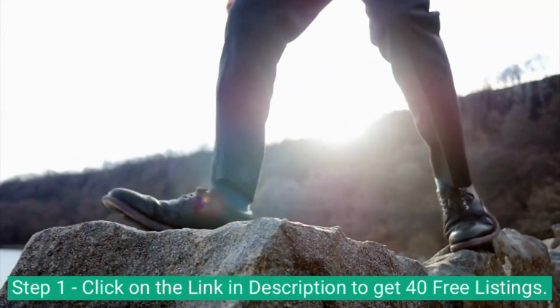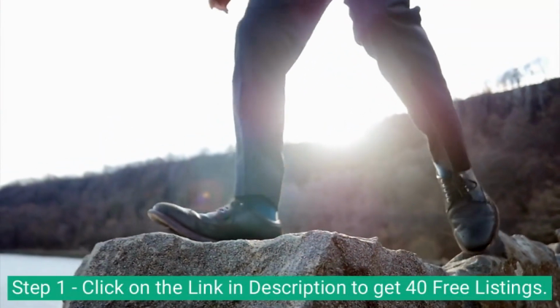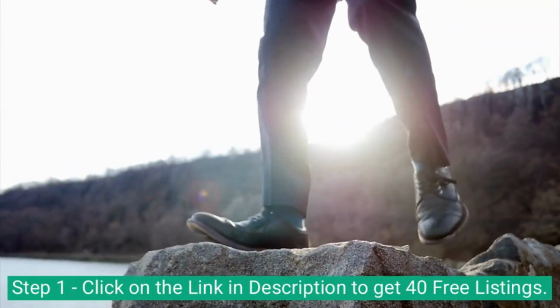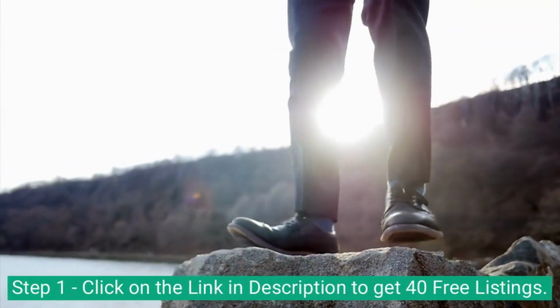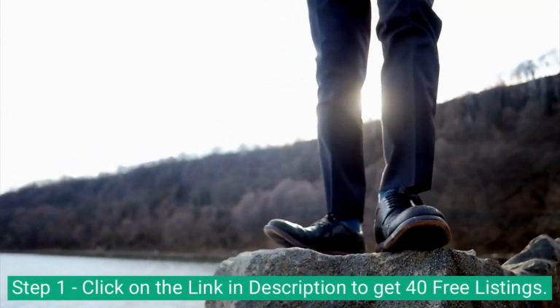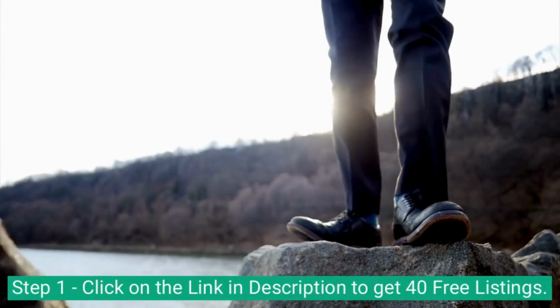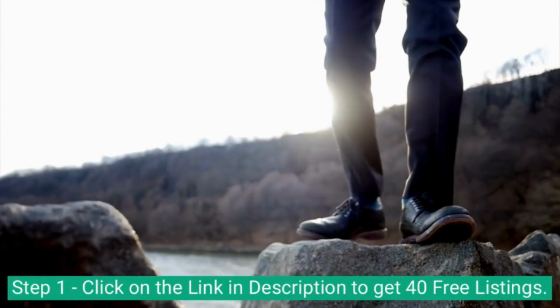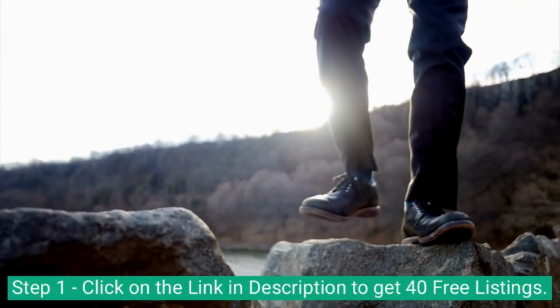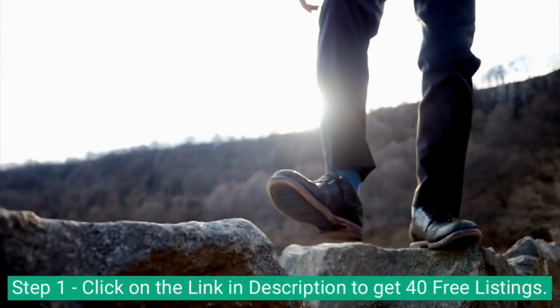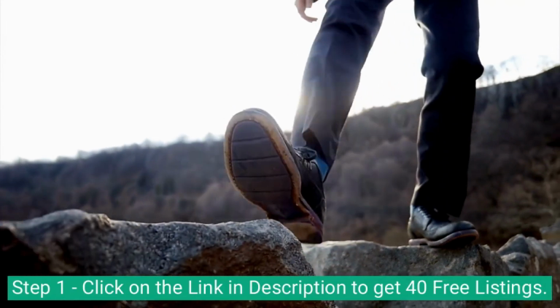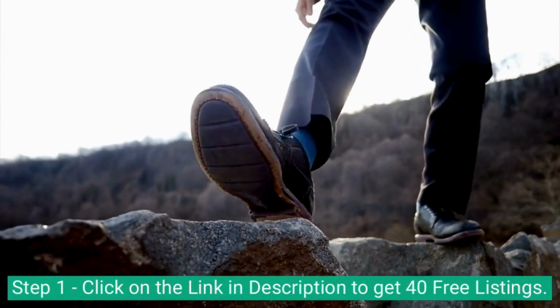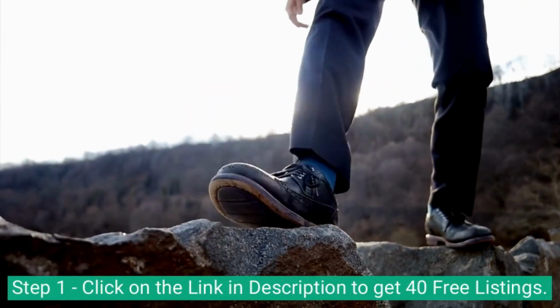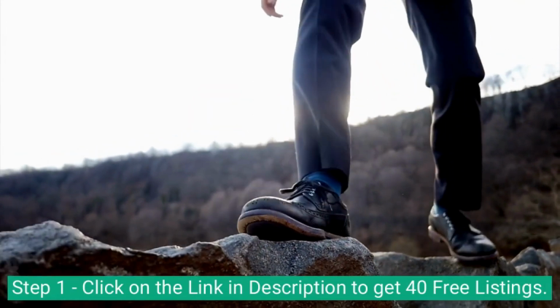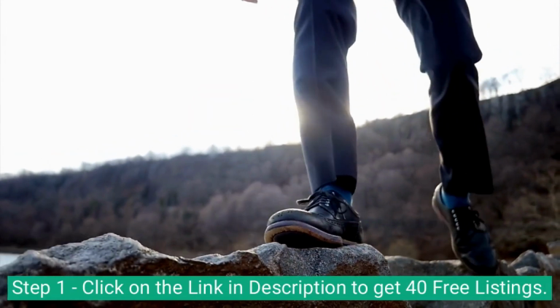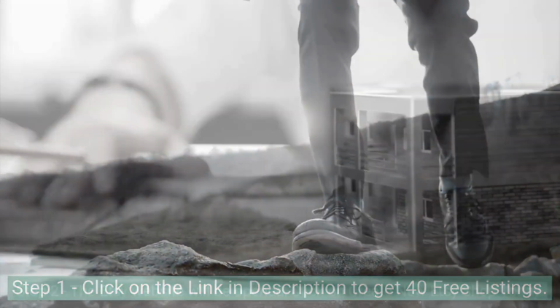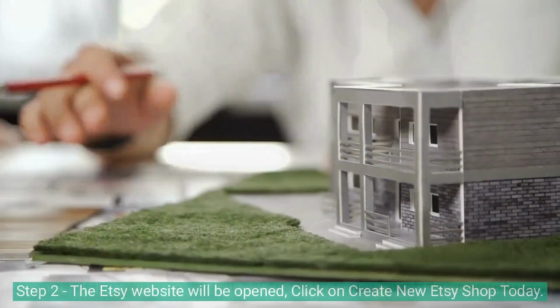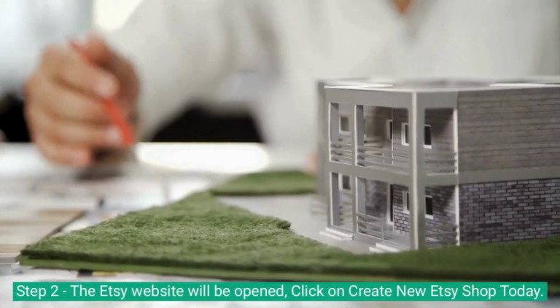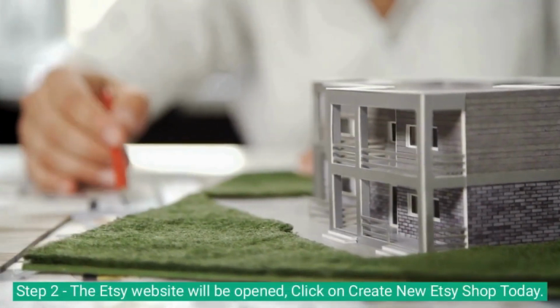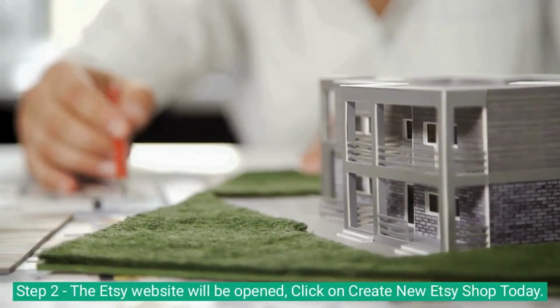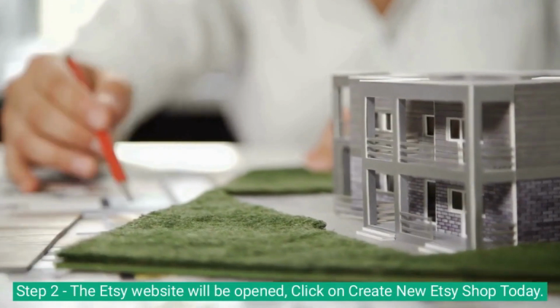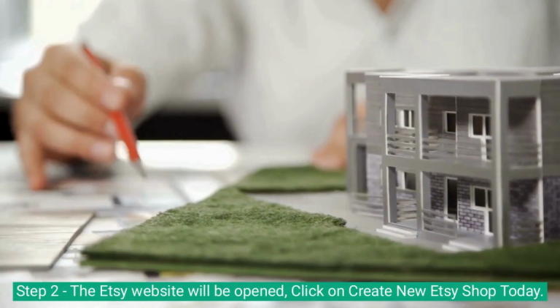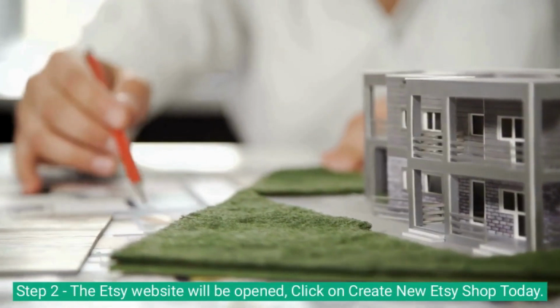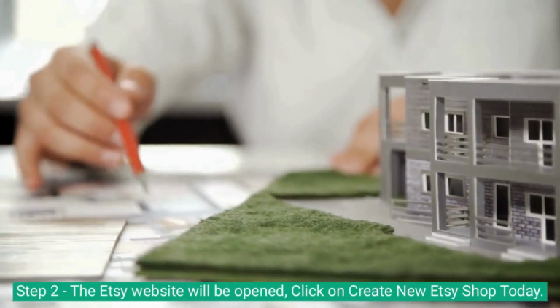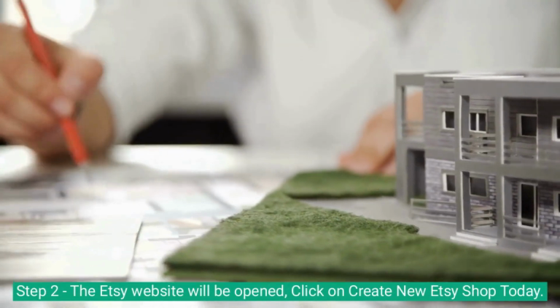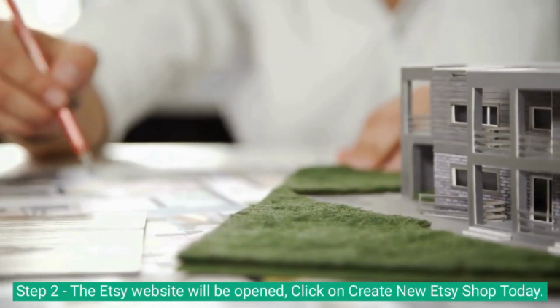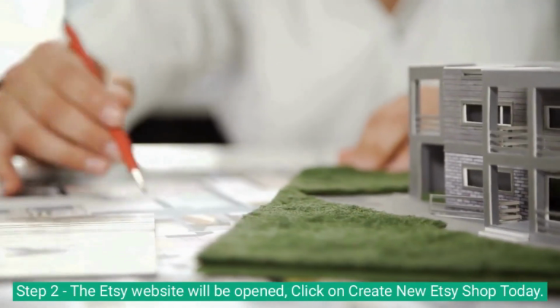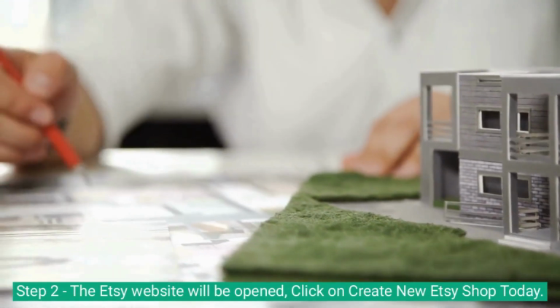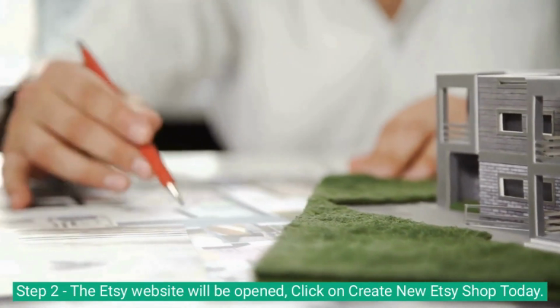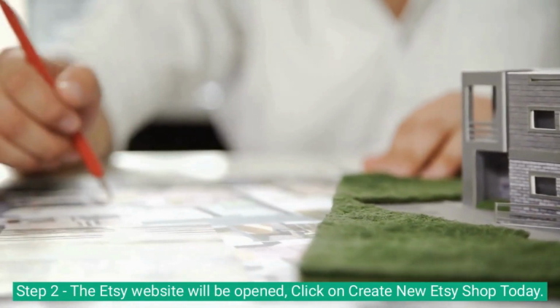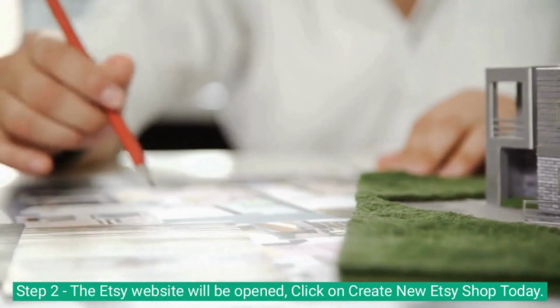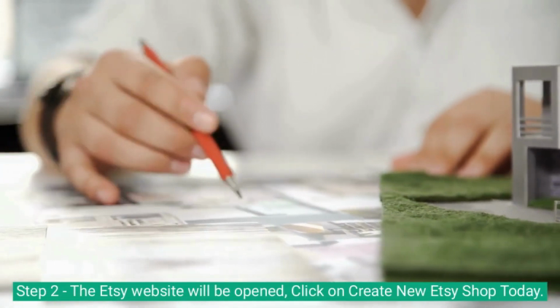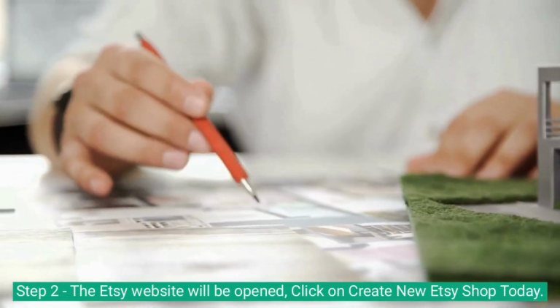Step 1: click on the link in the description to get 40 free listings. Step 2: the Etsy website will be opened — click on 'Create new Etsy shop today.'